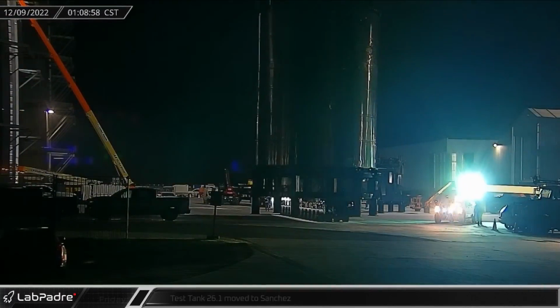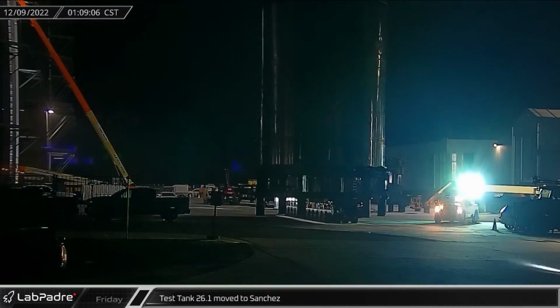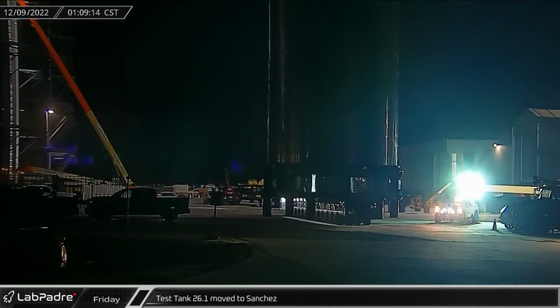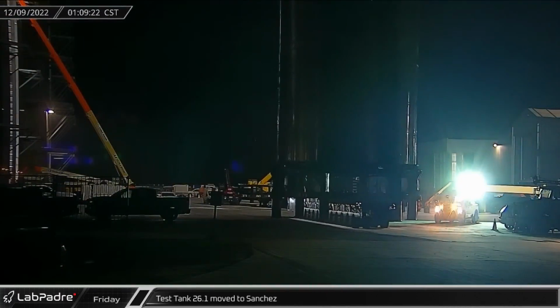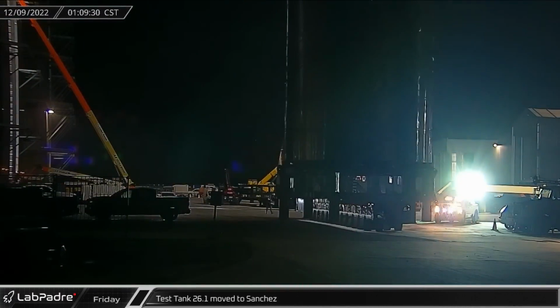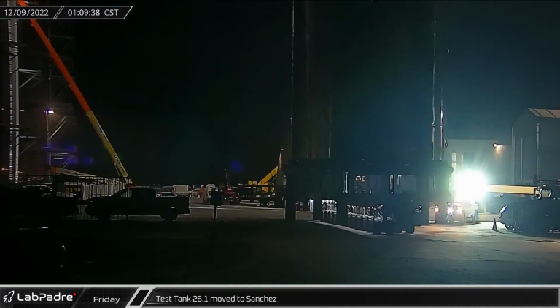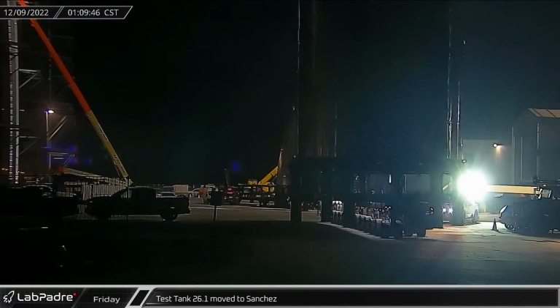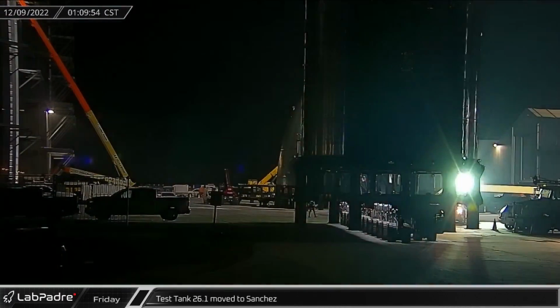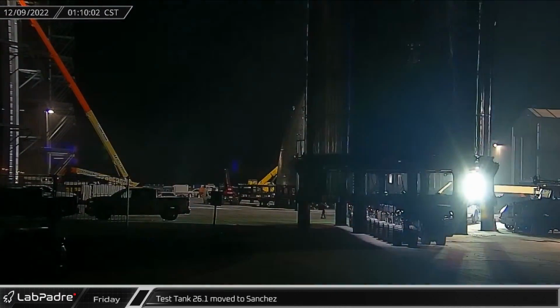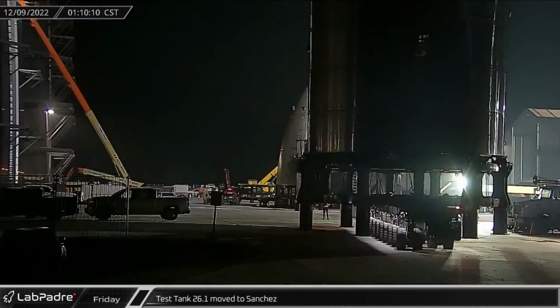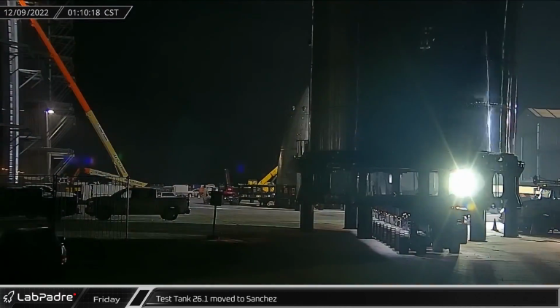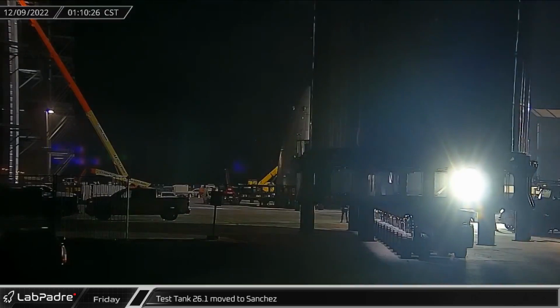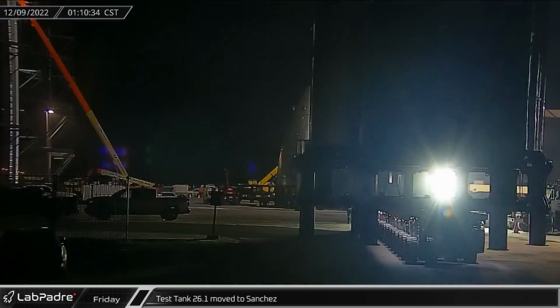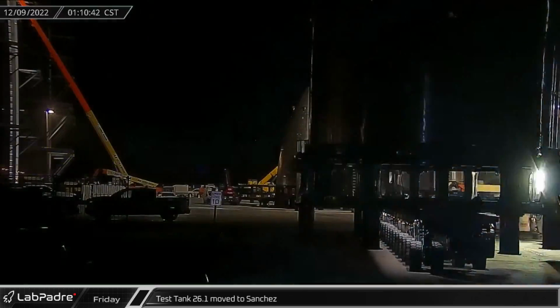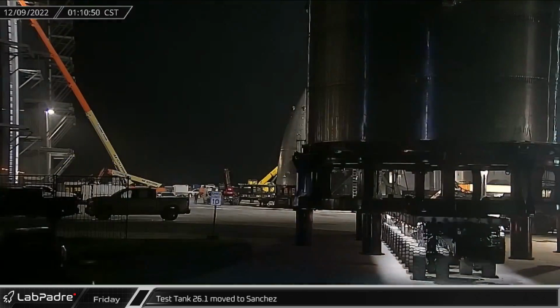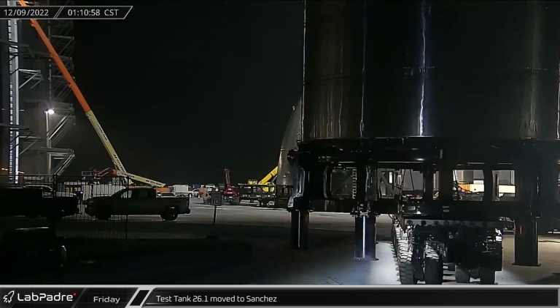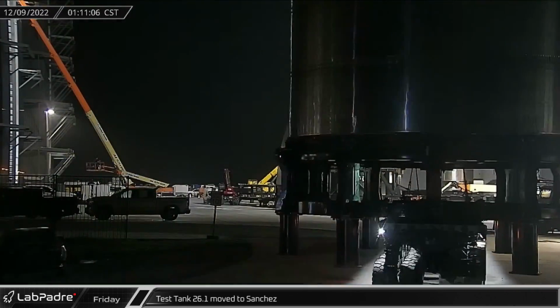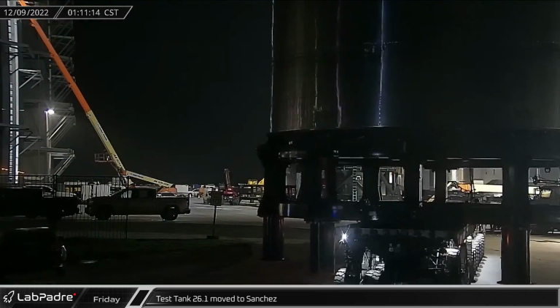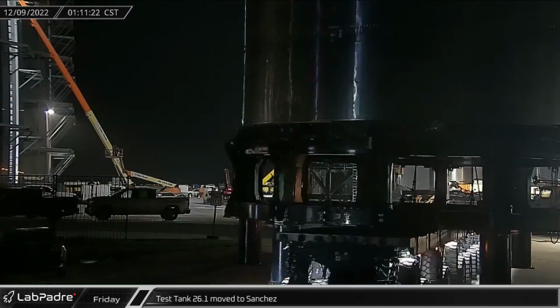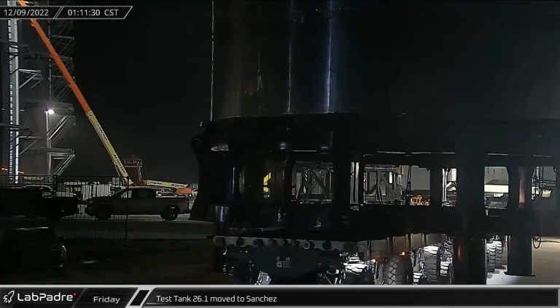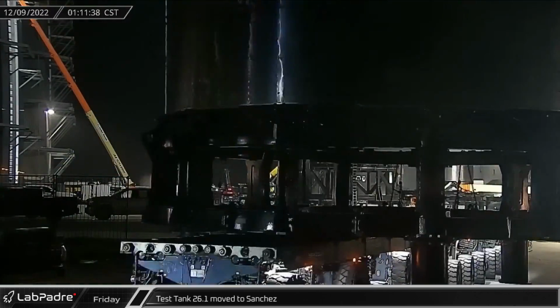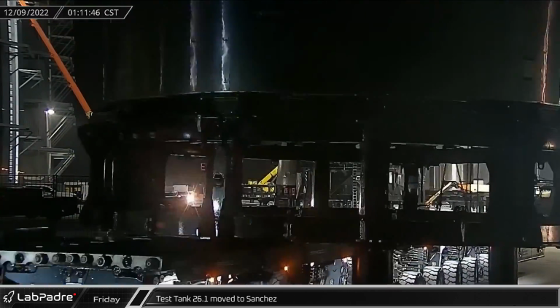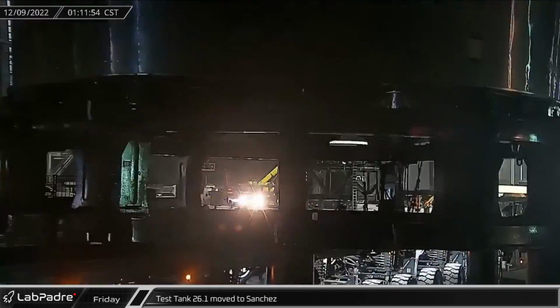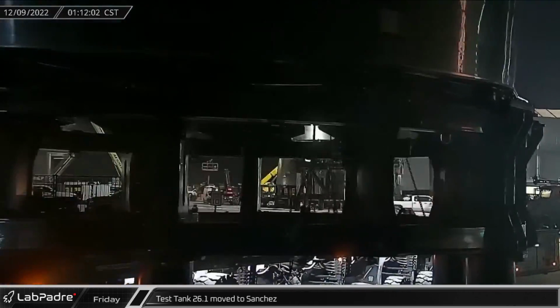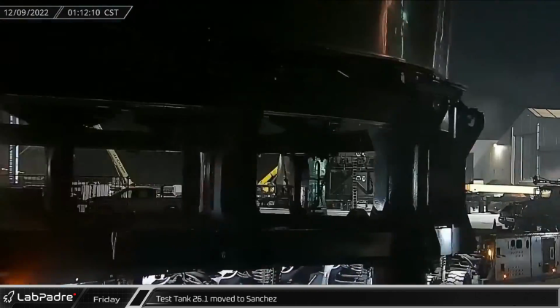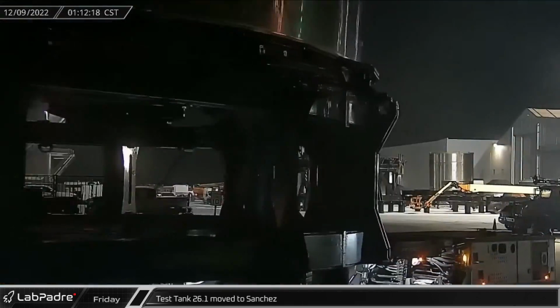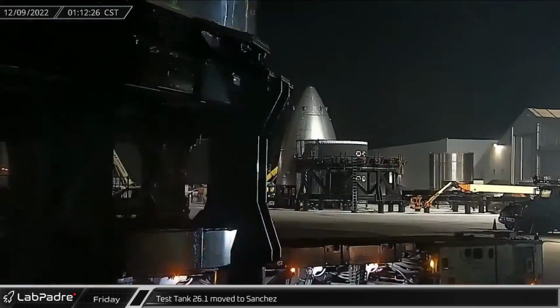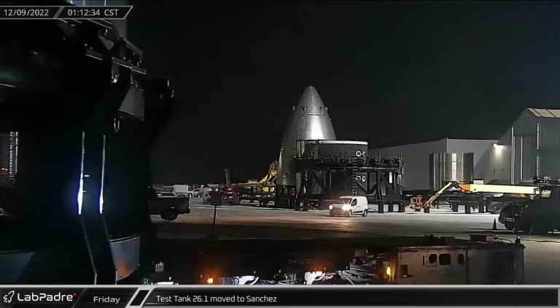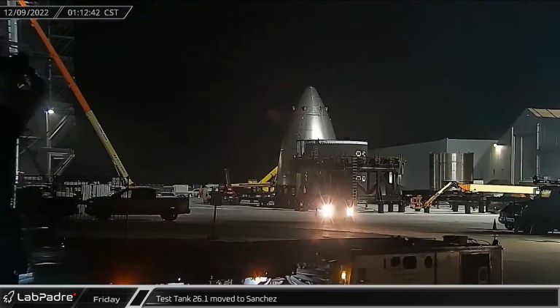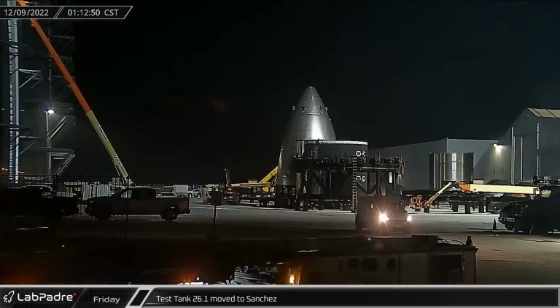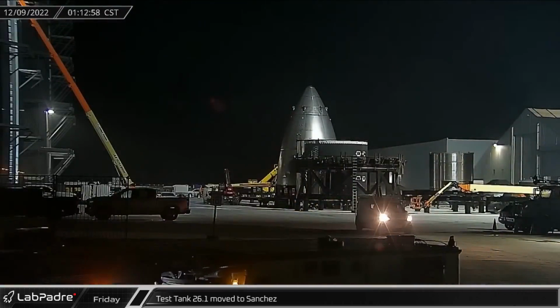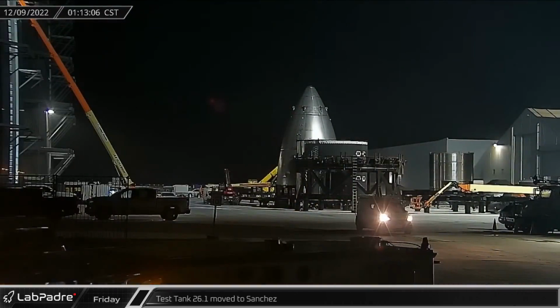About an hour after midnight on Friday morning, Test Tank 26.1 was rolled out of the ringyard and over near the can crusher at the Sanchez site.